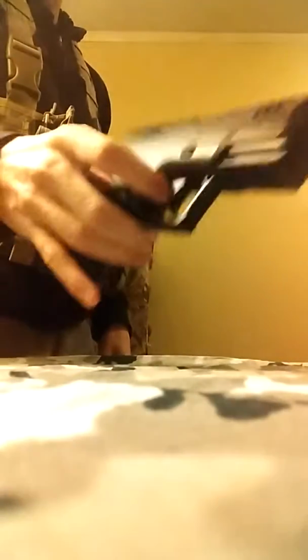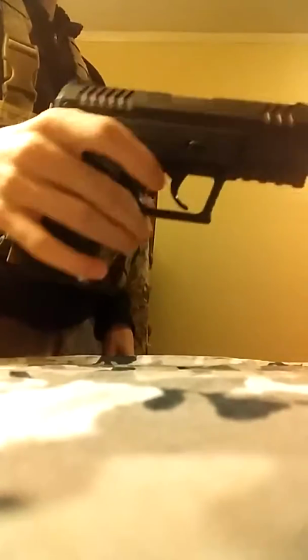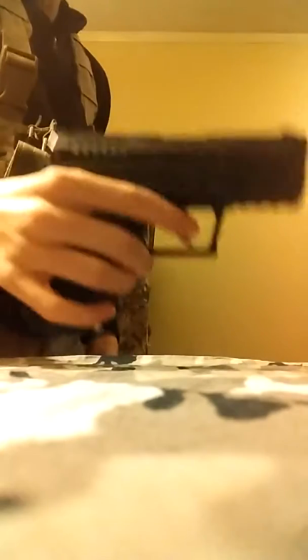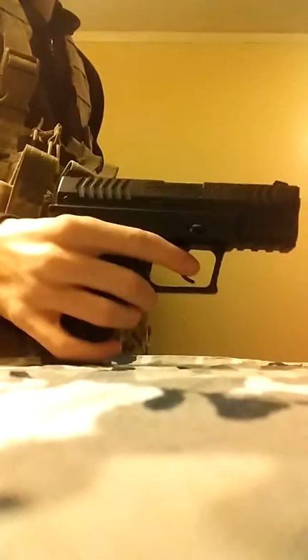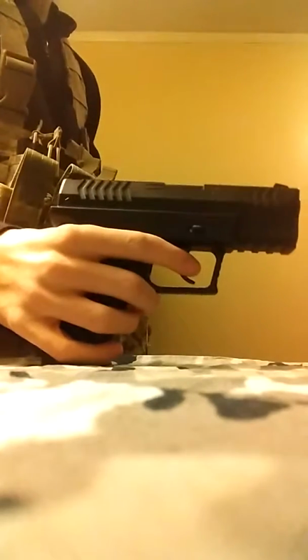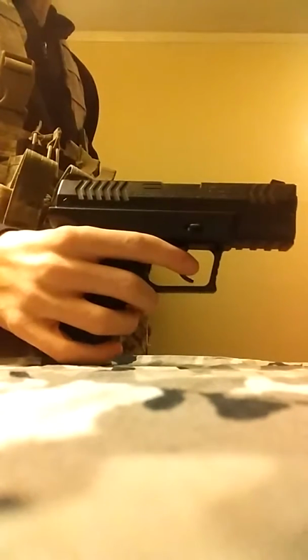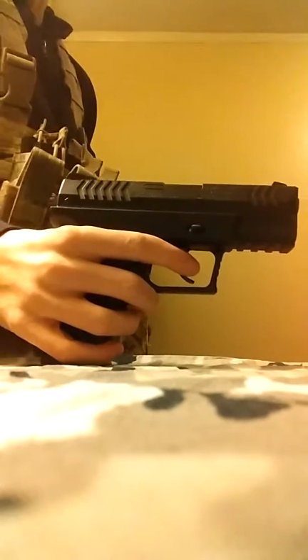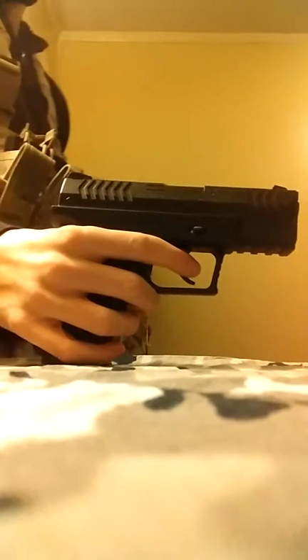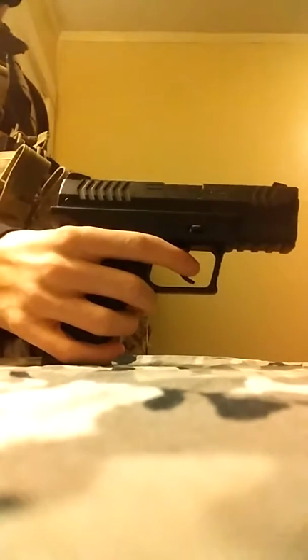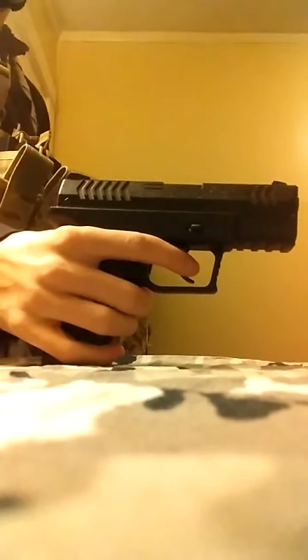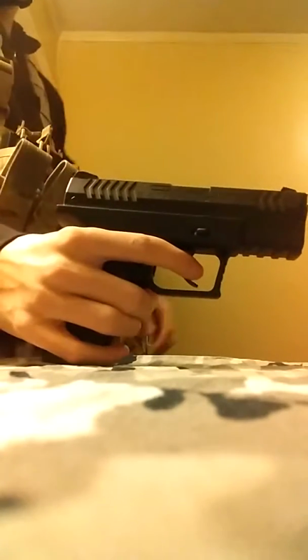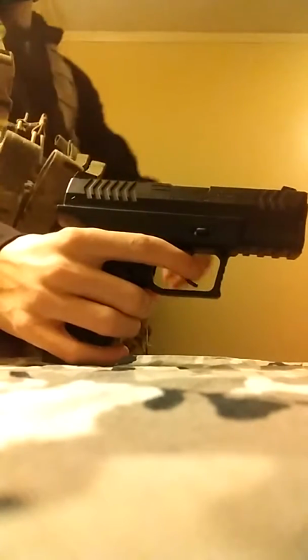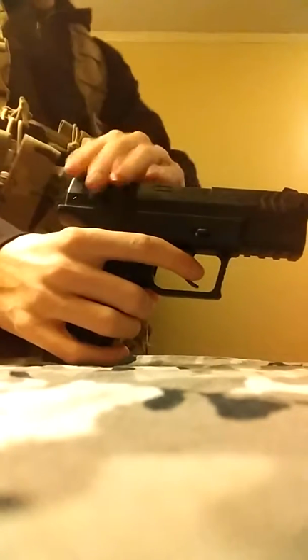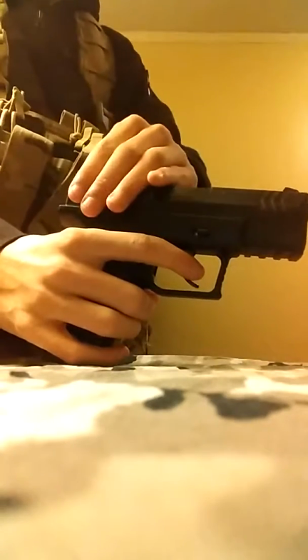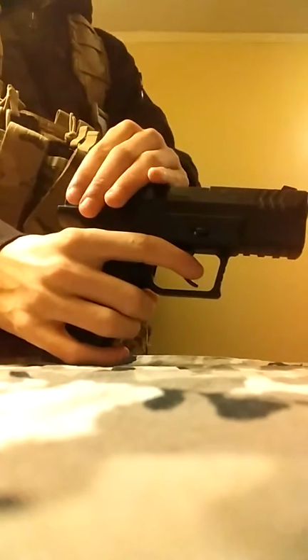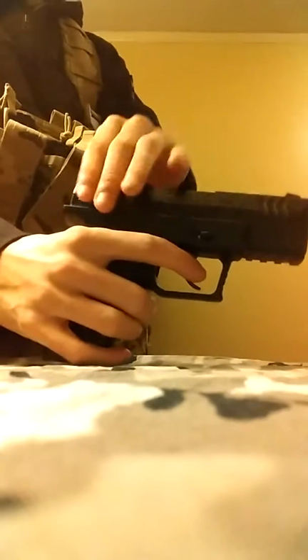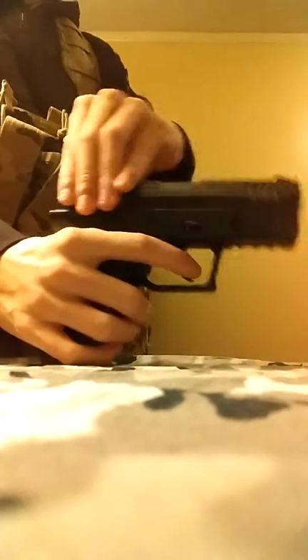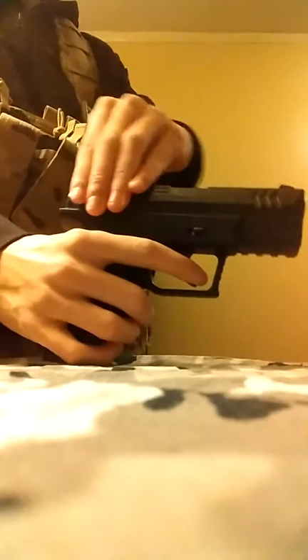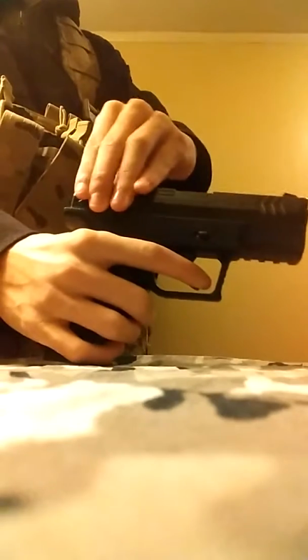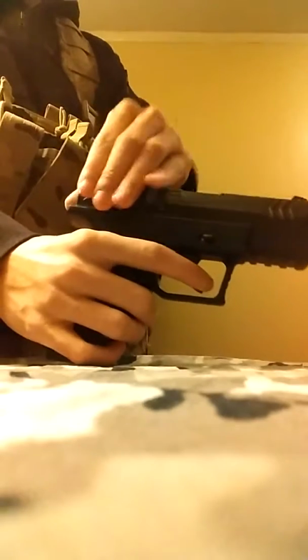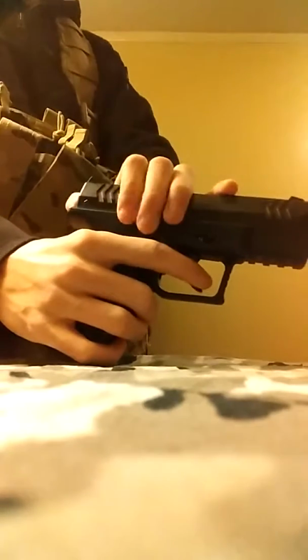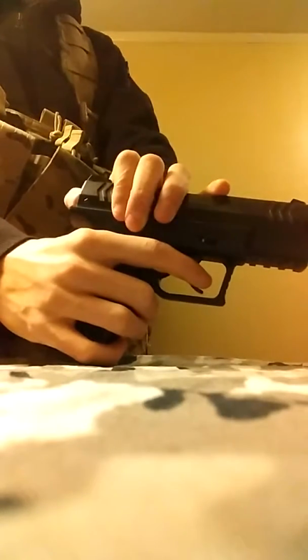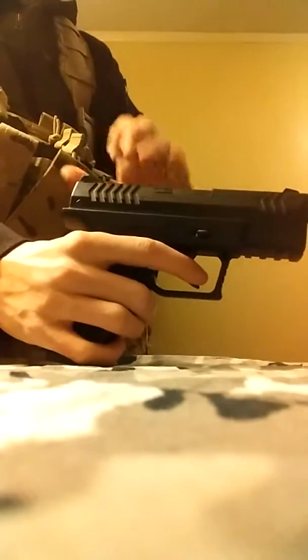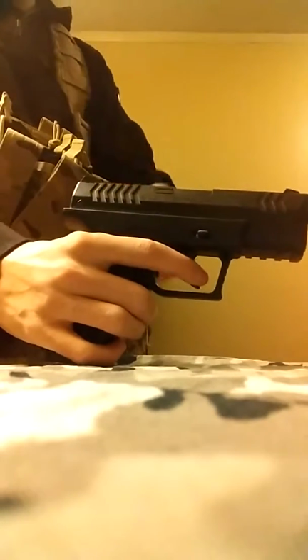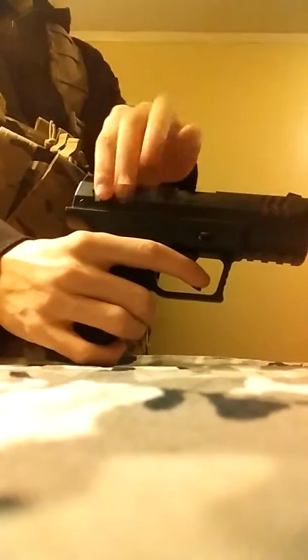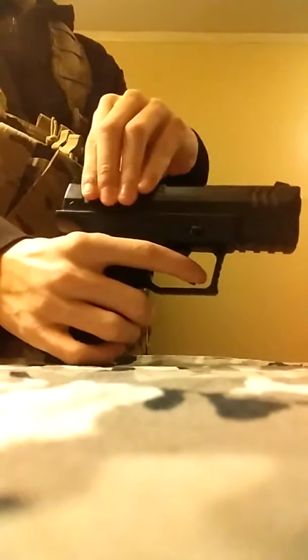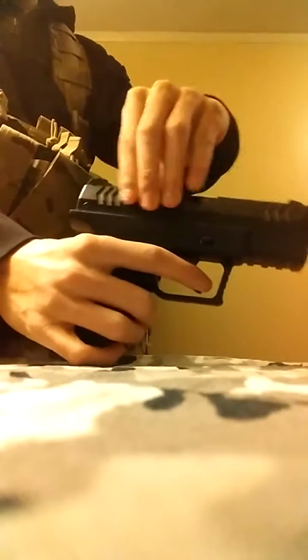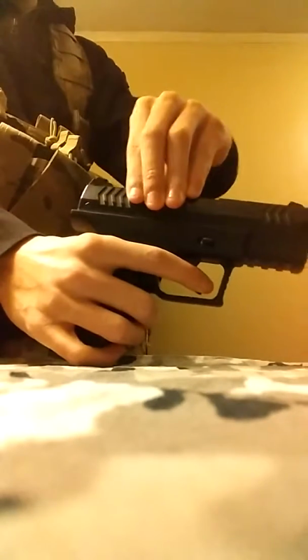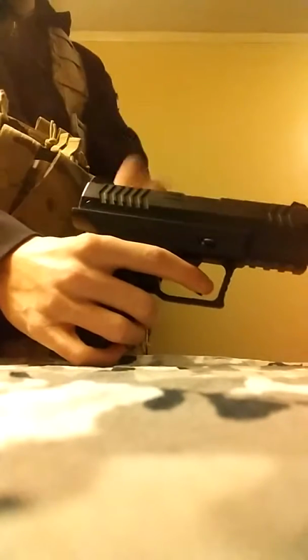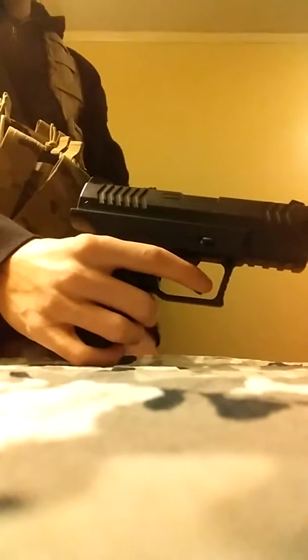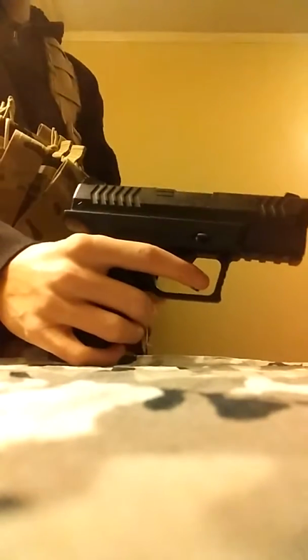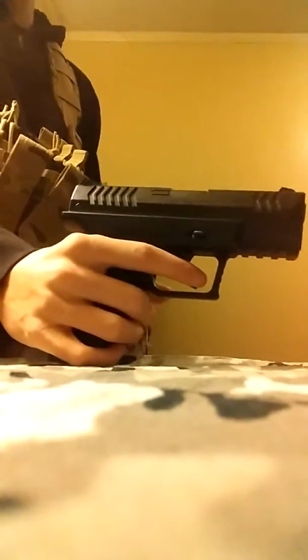This is a CO2 non-blowback air pistol. Non-blowback means that the slide will not come back when fired, and you can't pull it back at all like a normal spring.